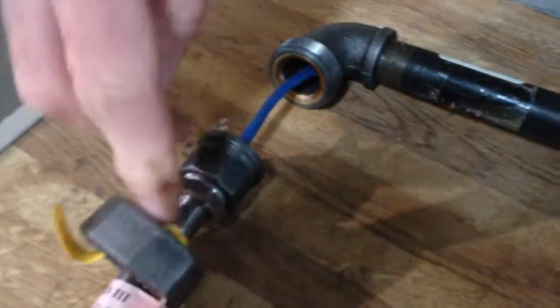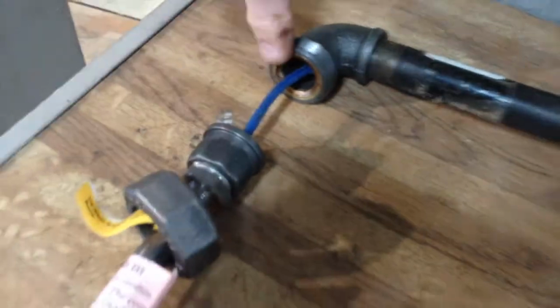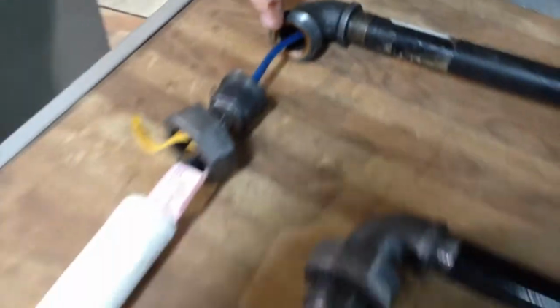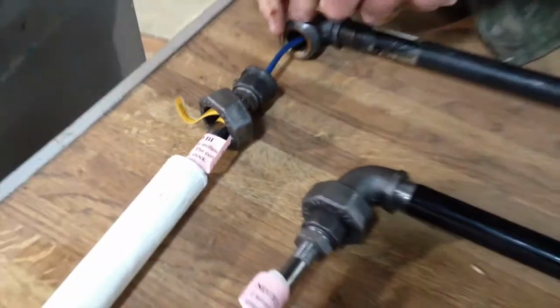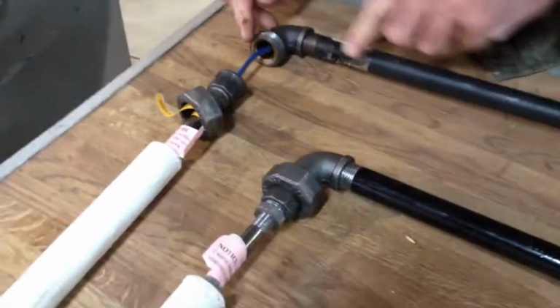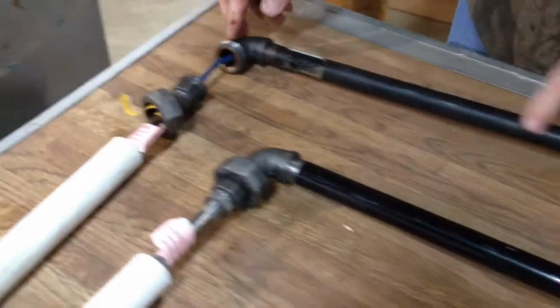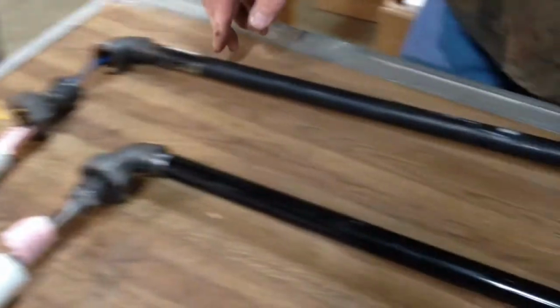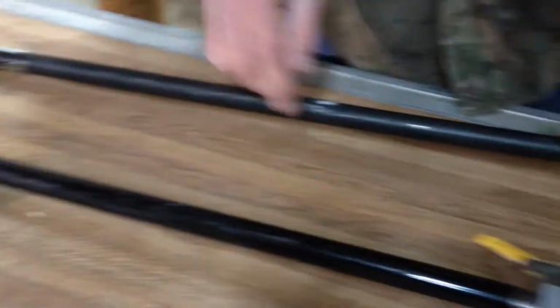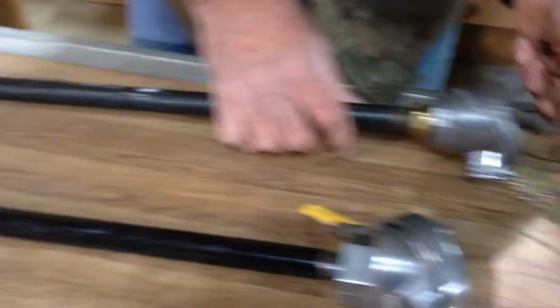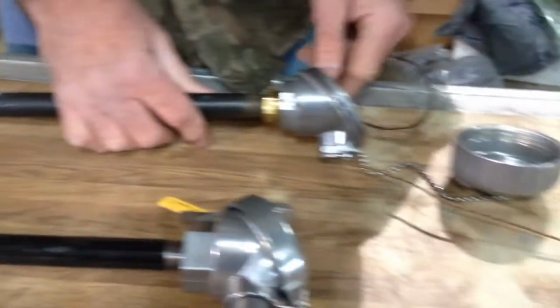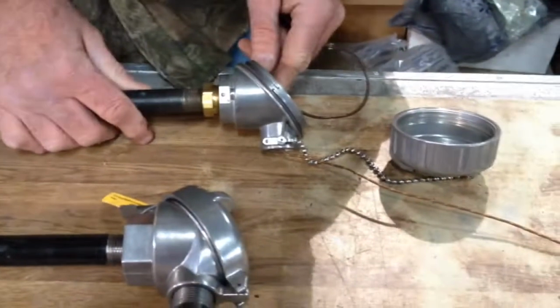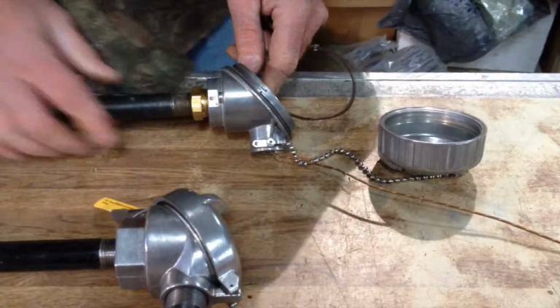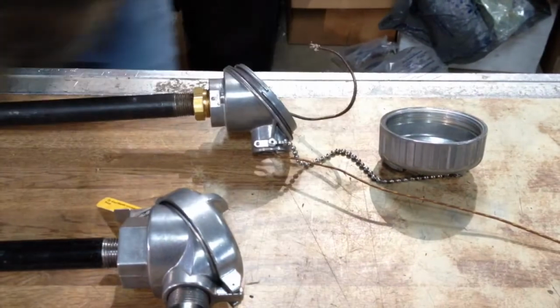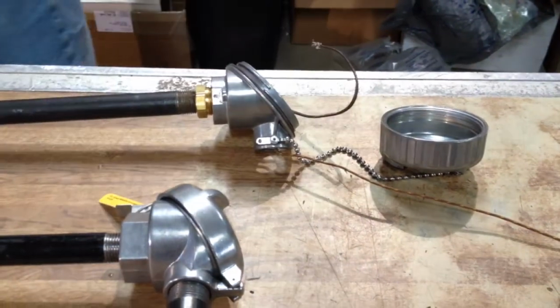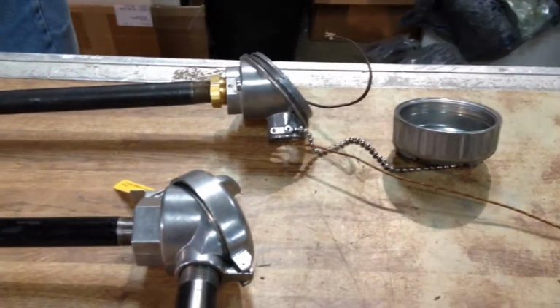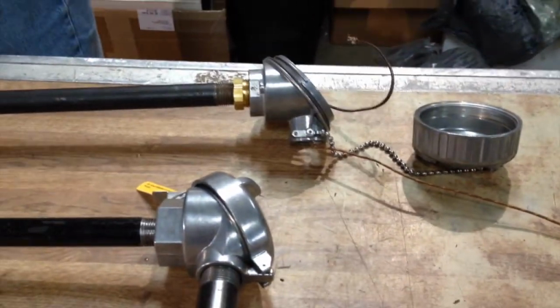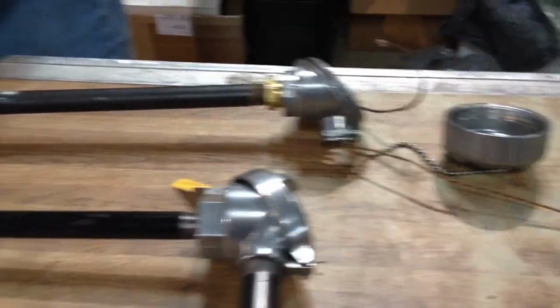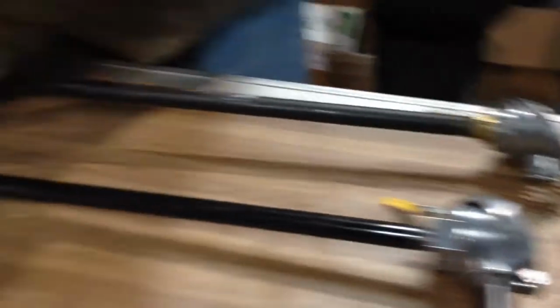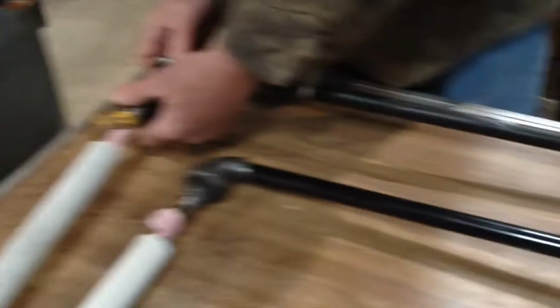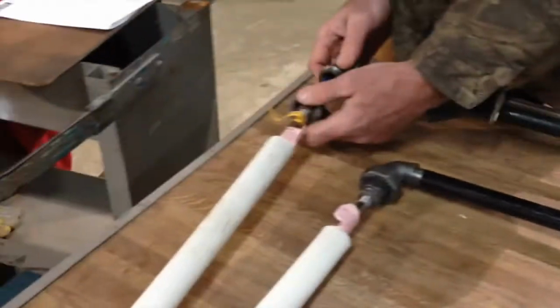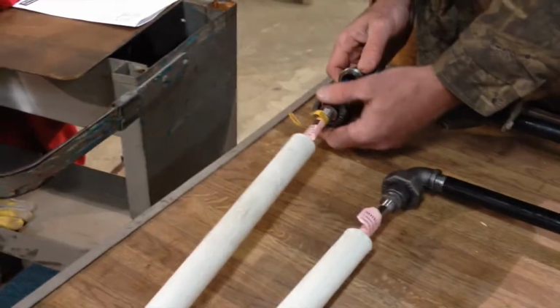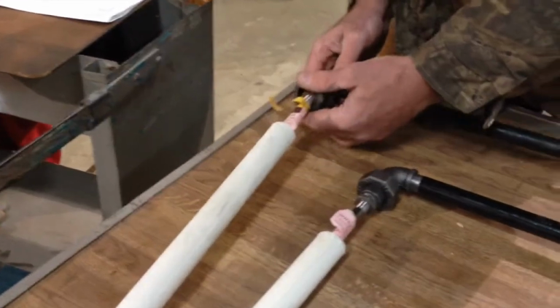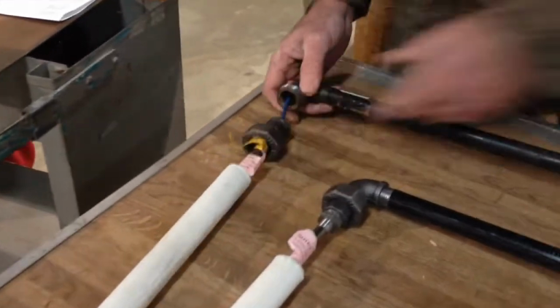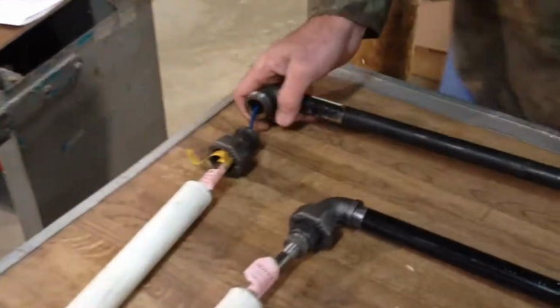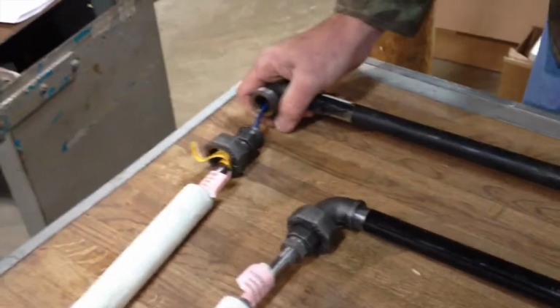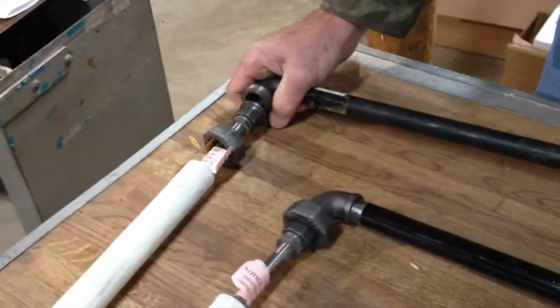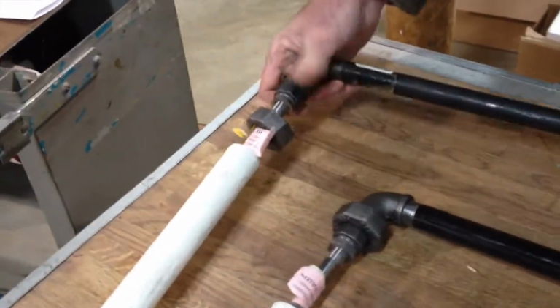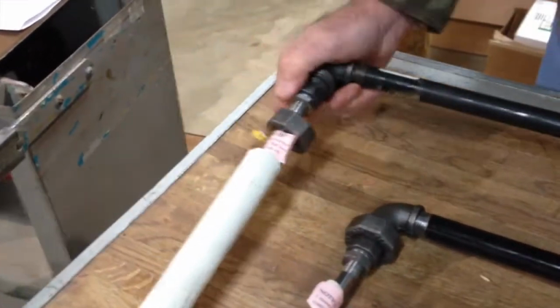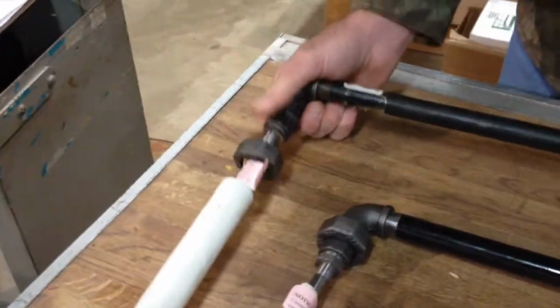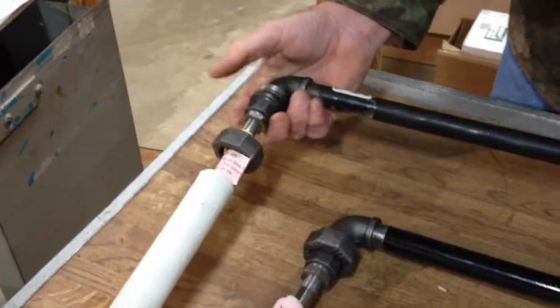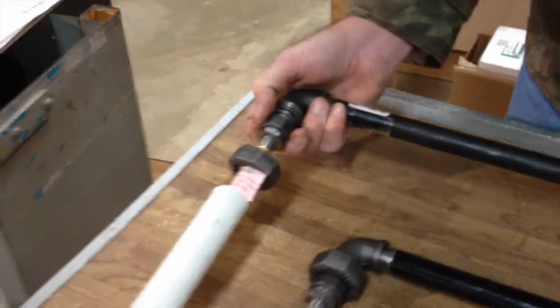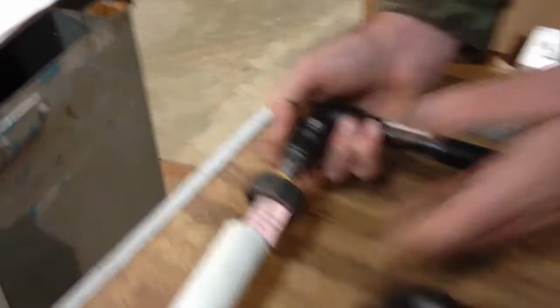You'd put the new one in, feed the wire up through here, make your connections there, and put the union joint back together. Just tighten up the wire. You can see the union joint goes right back together.